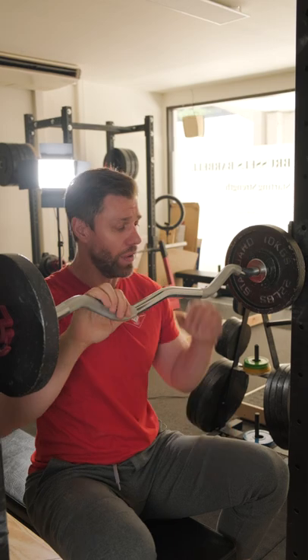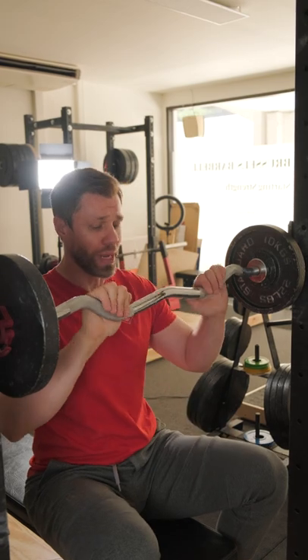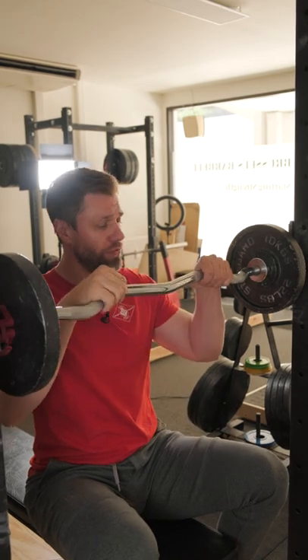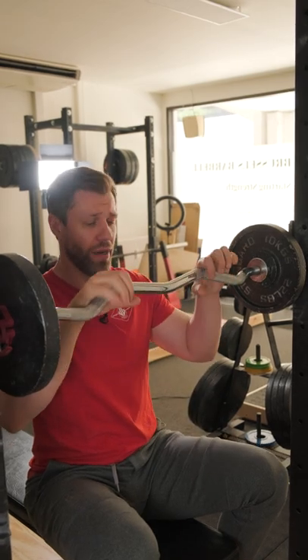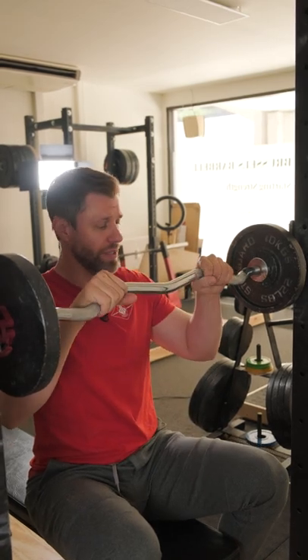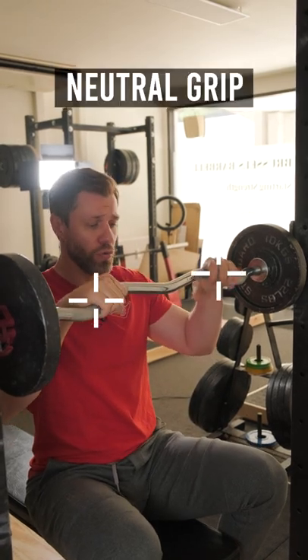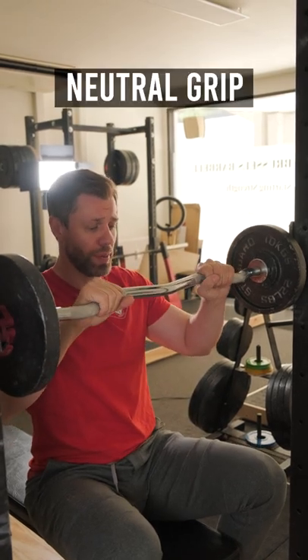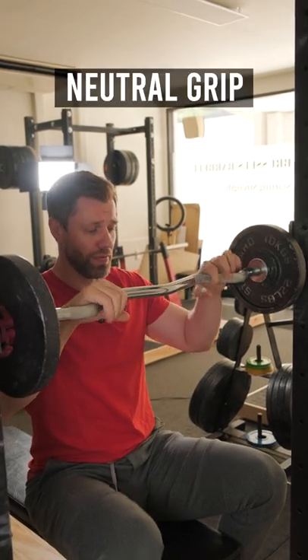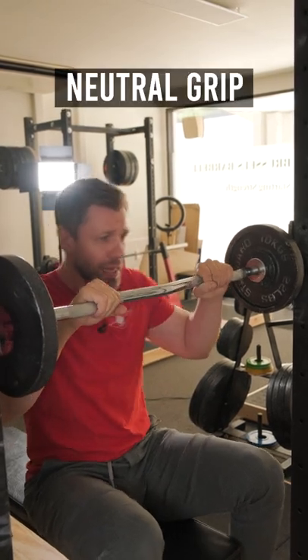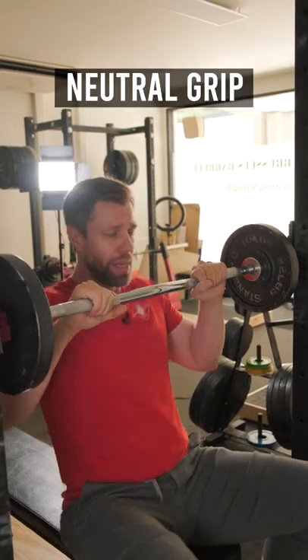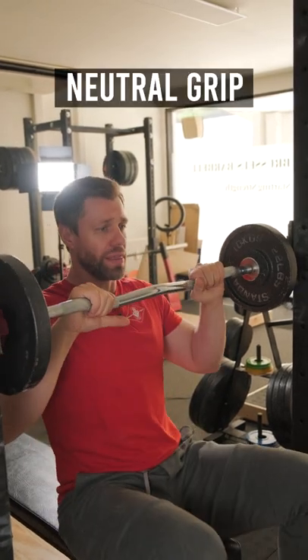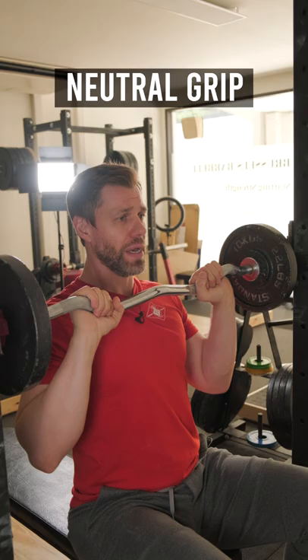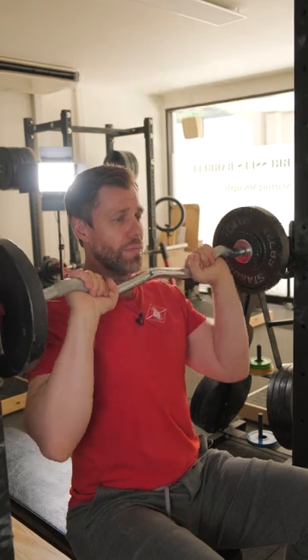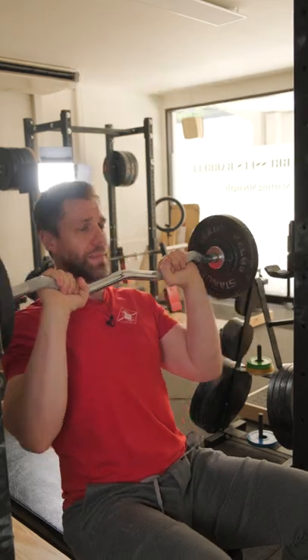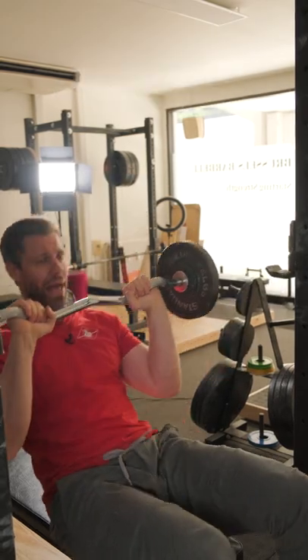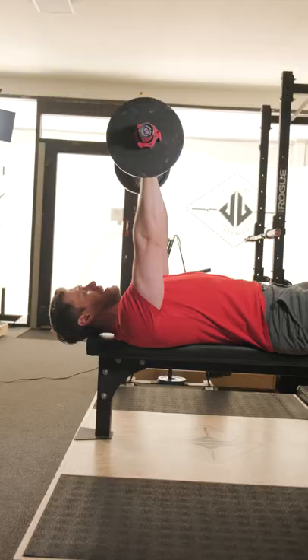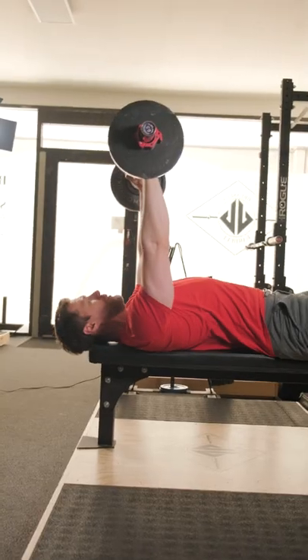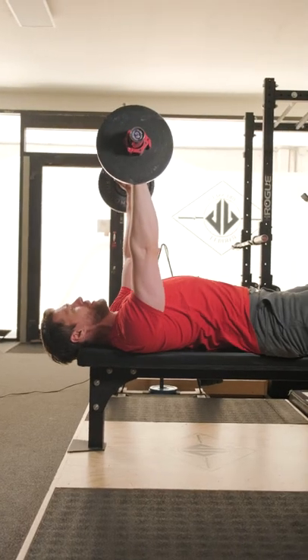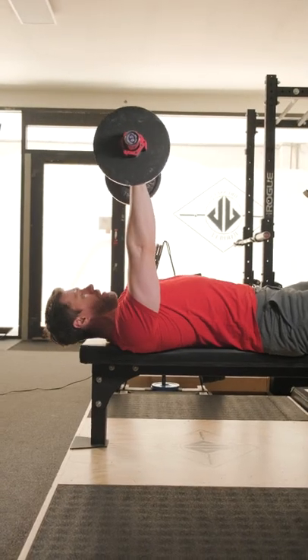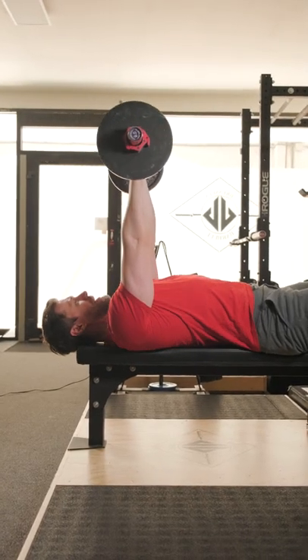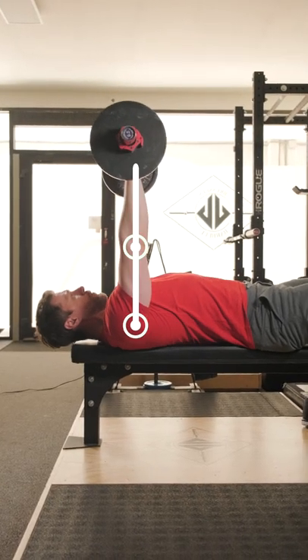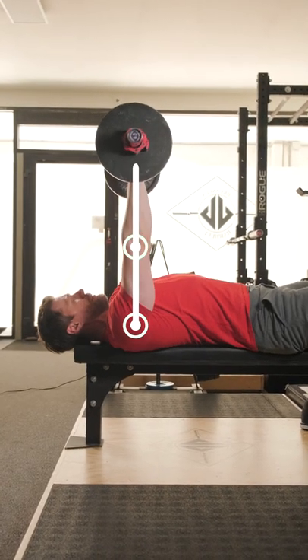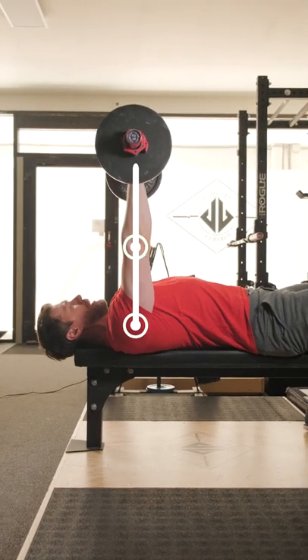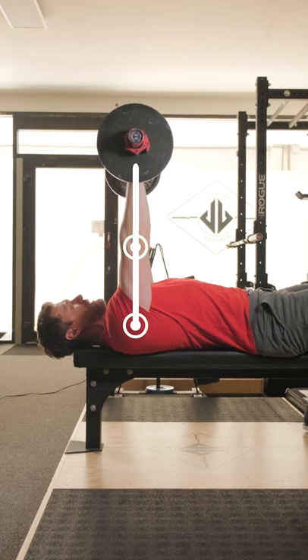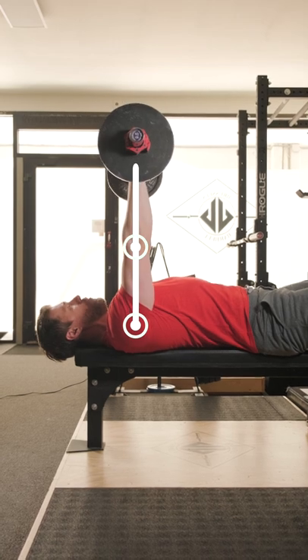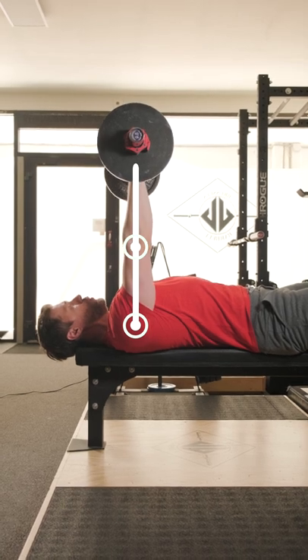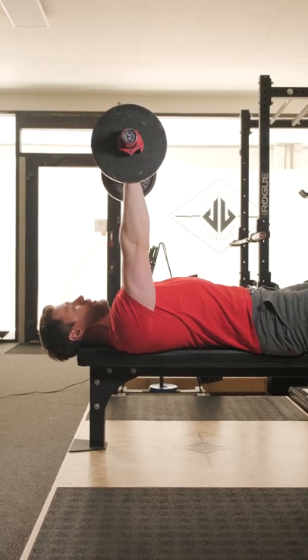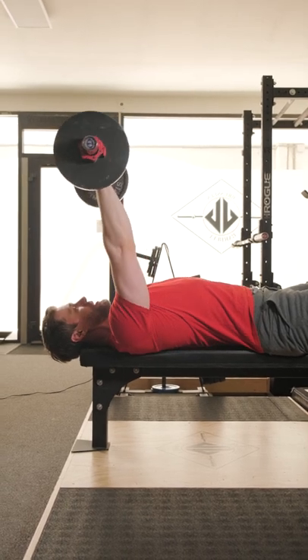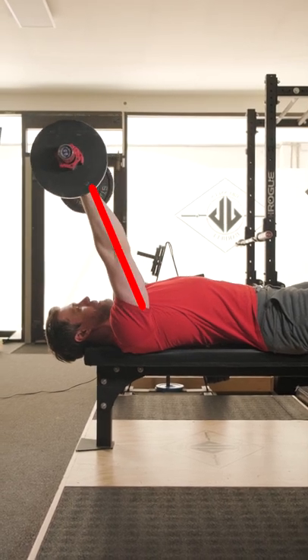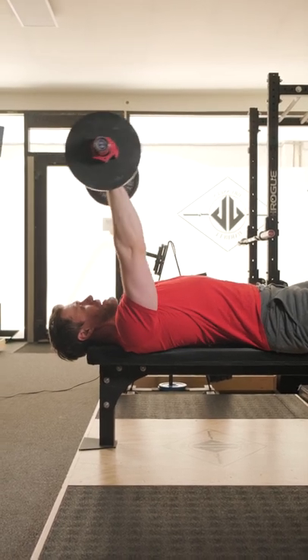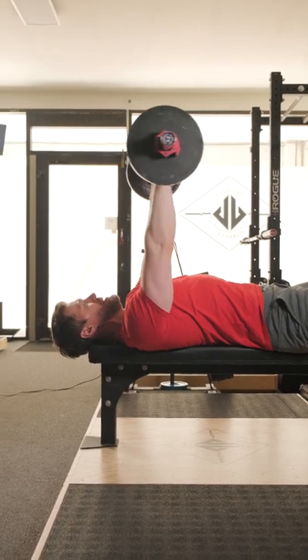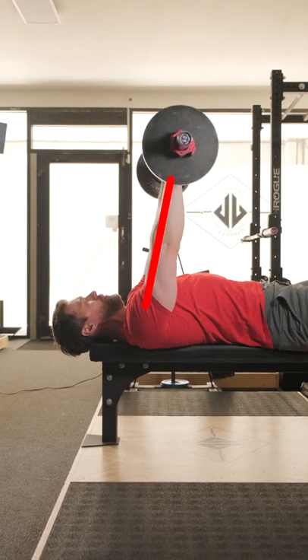Now what I'm looking for here is a neutral grip obviously. I'm gonna come underneath the barbell on the rack and roll back. What I'm looking for is vertical forearms with the barbell resting over the shoulder joint — not behind and not forward.